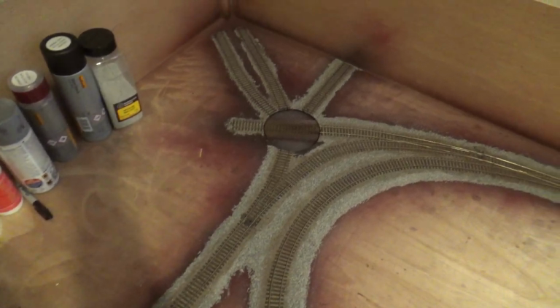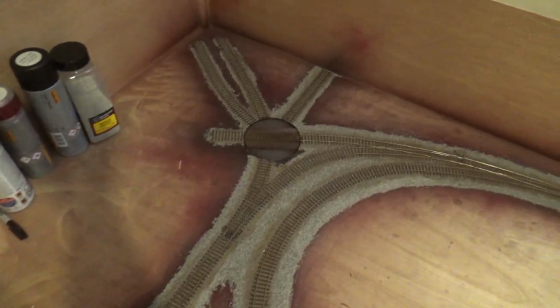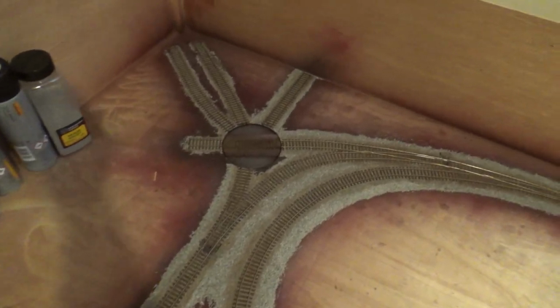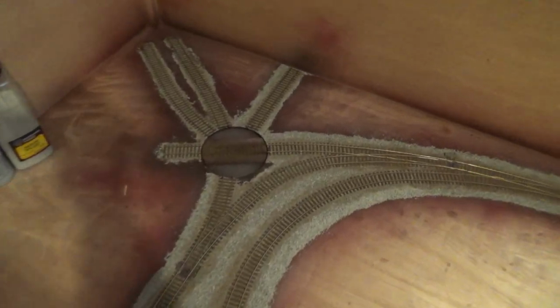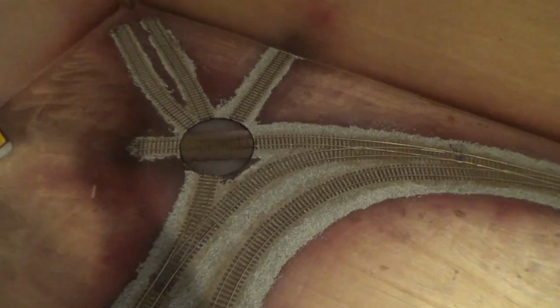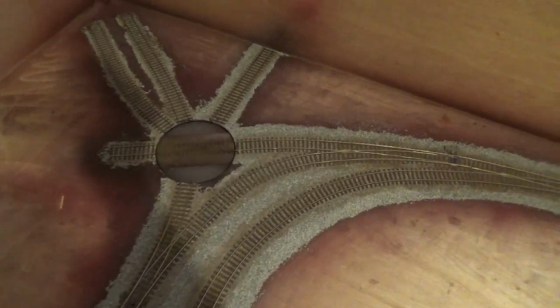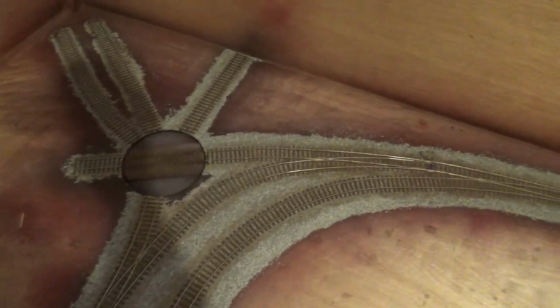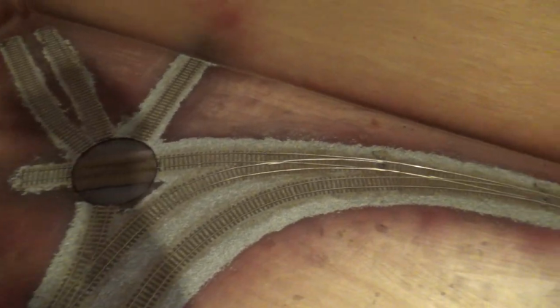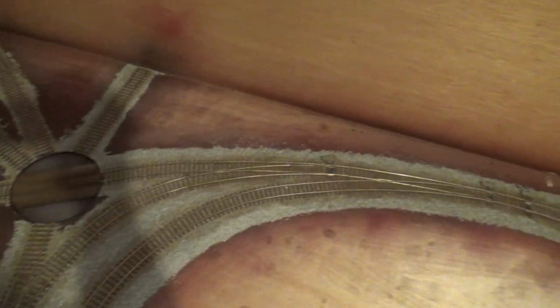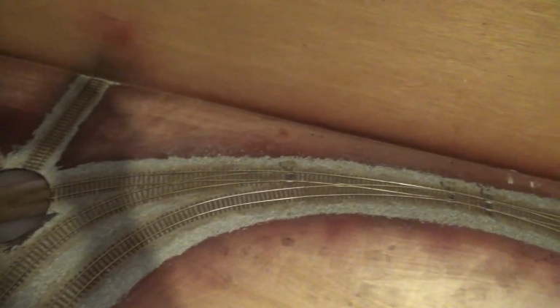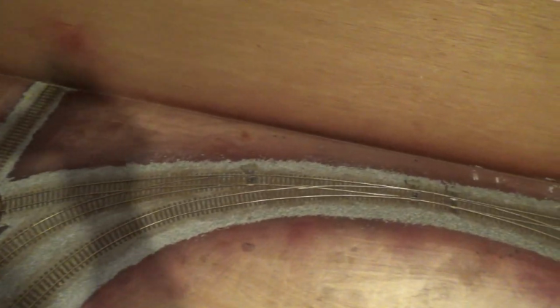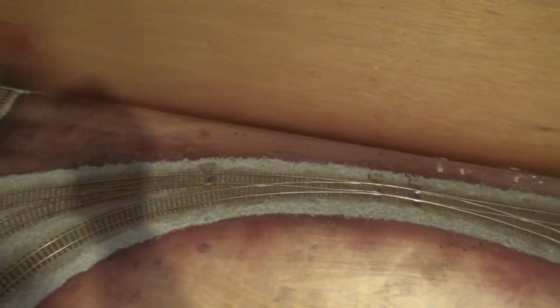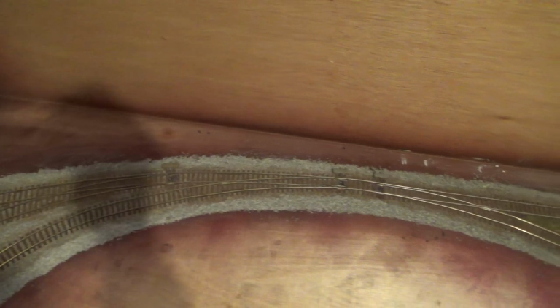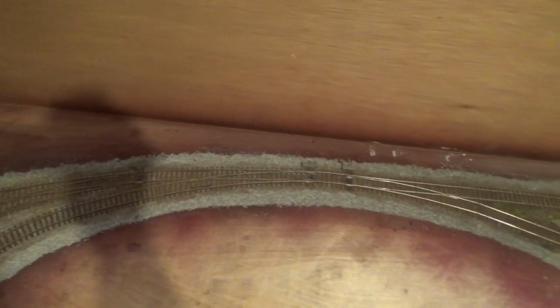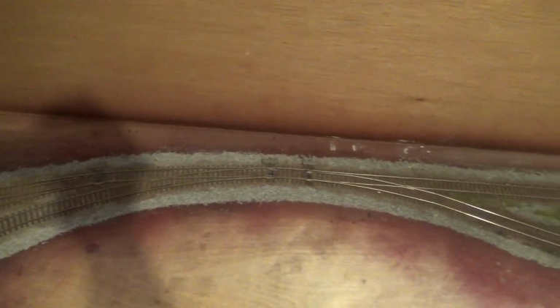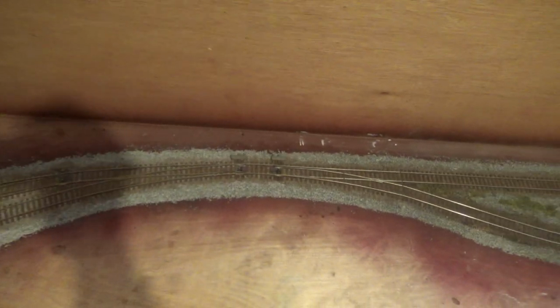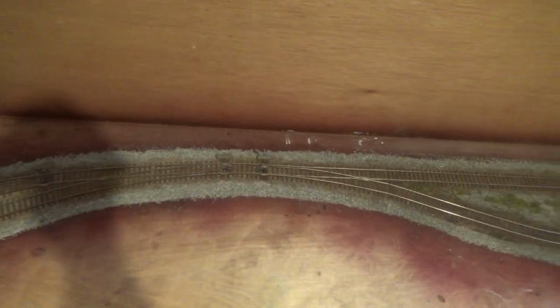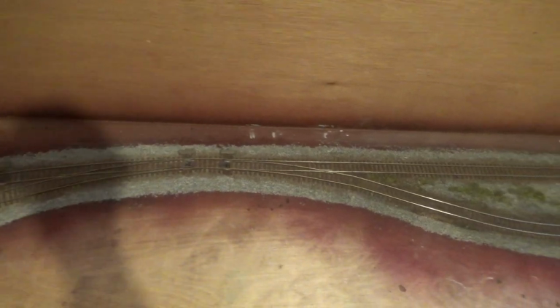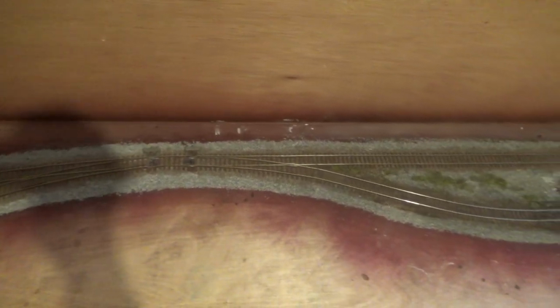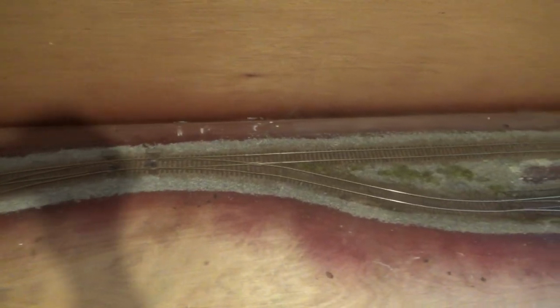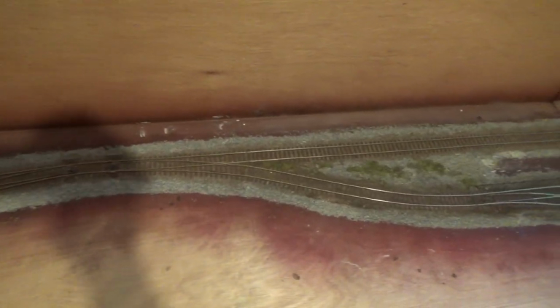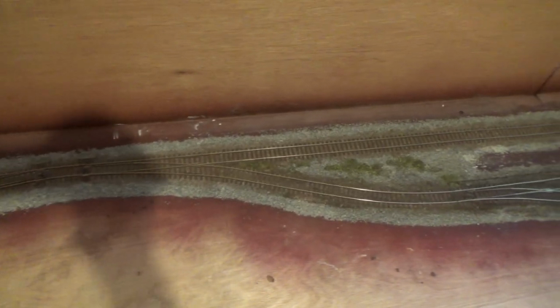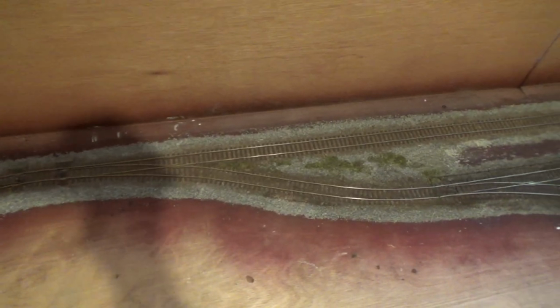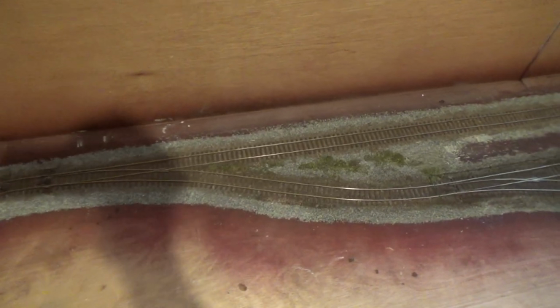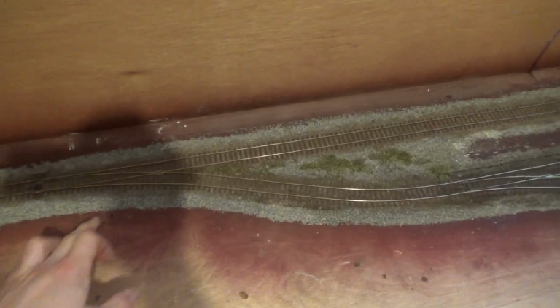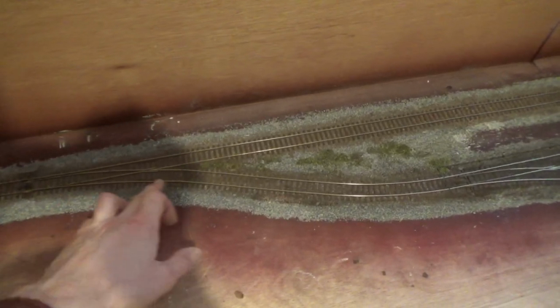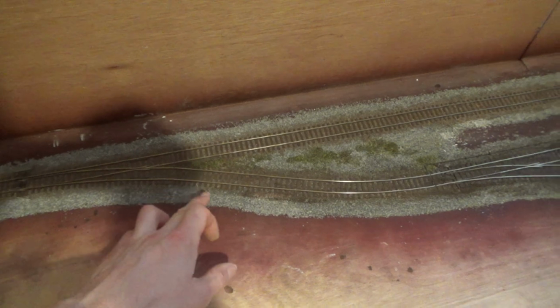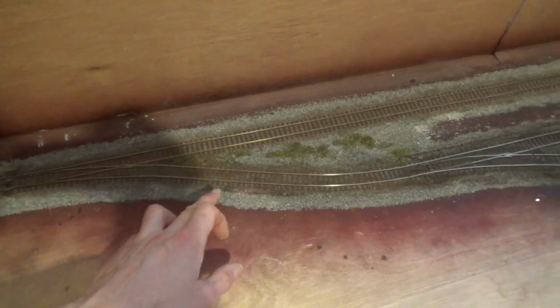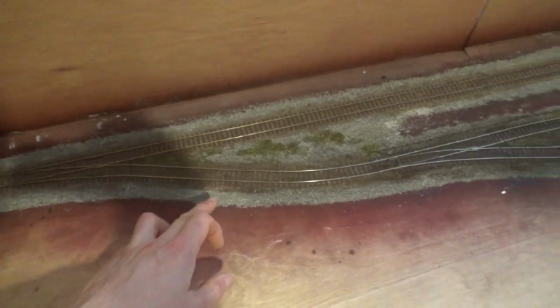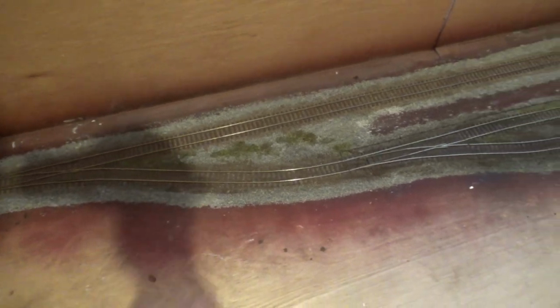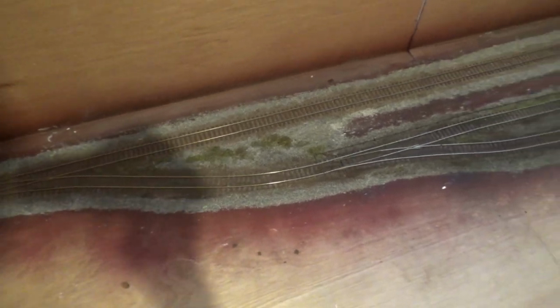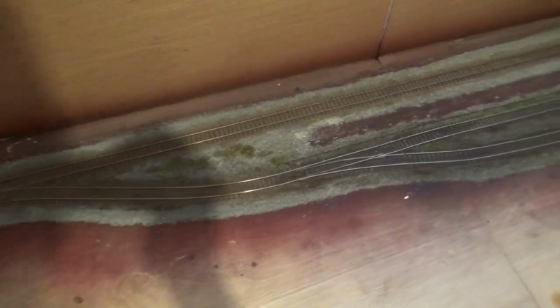Going back, there are four points over there, and down on this branch line here will be down into the colliery.